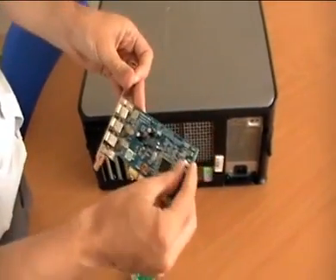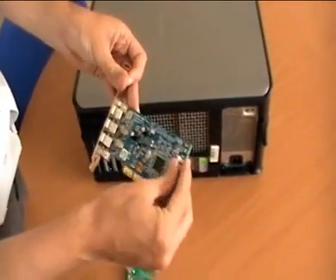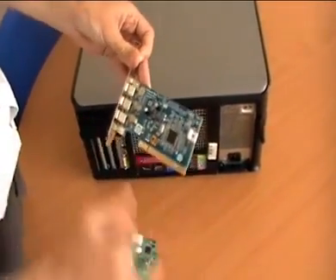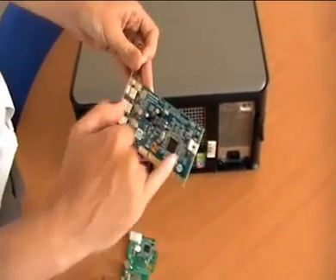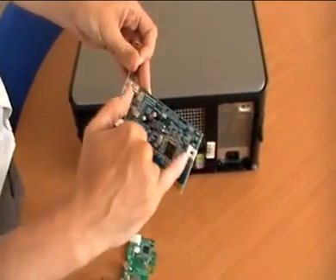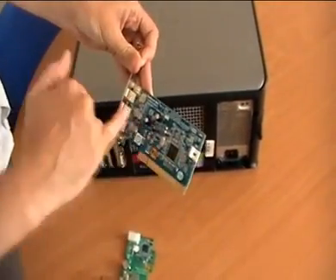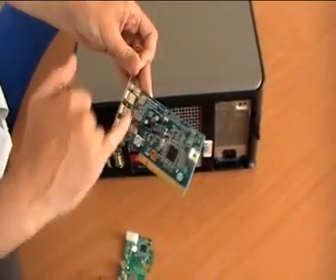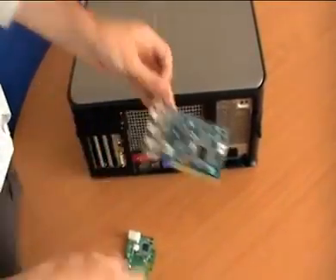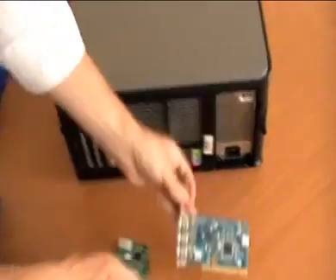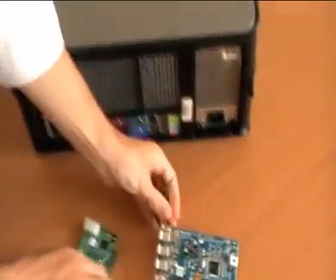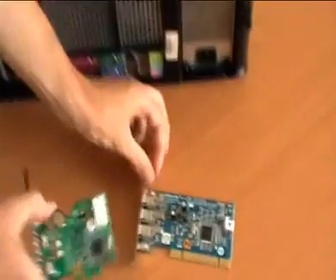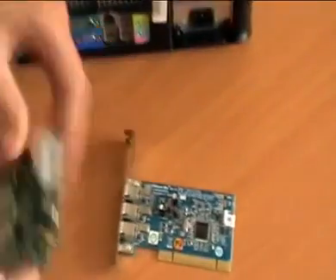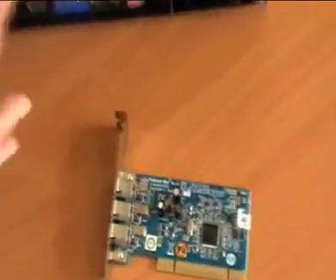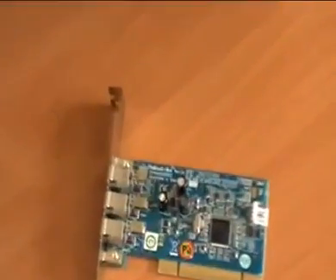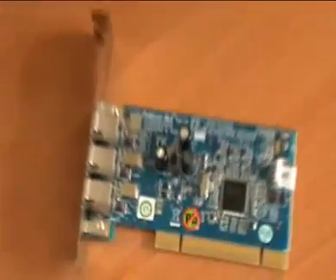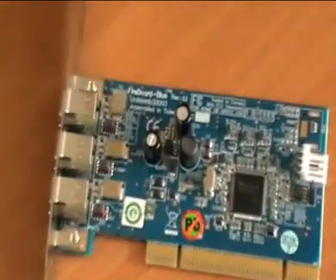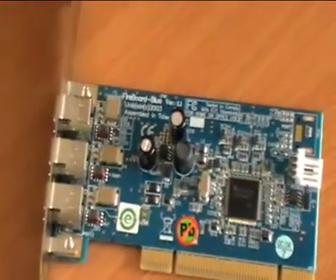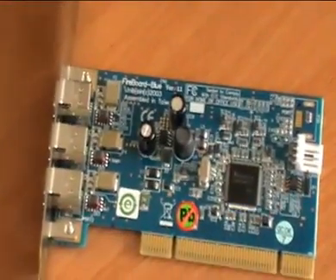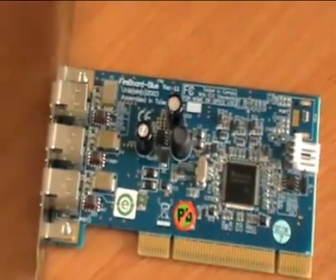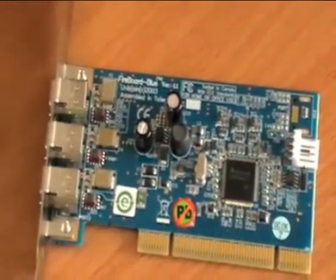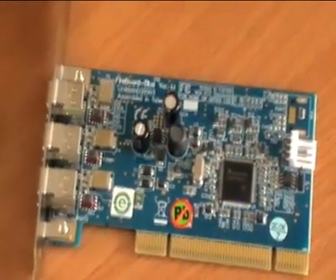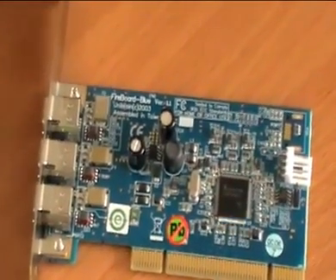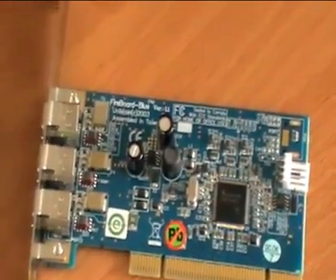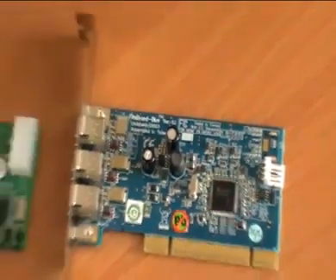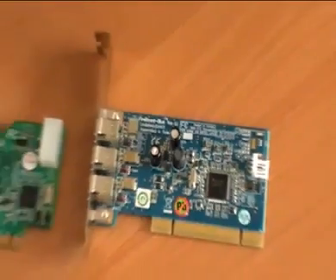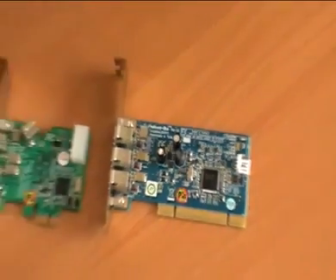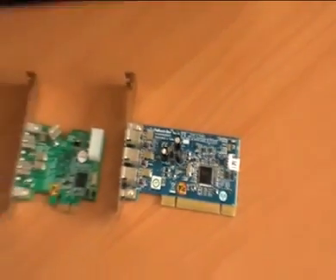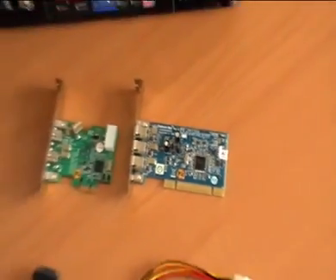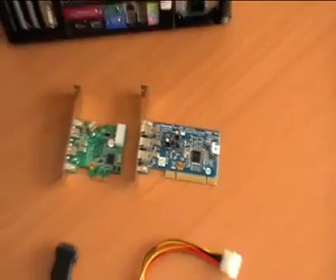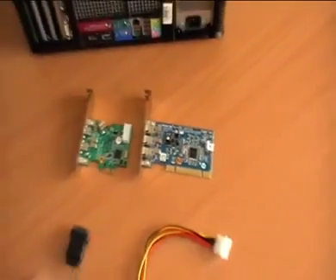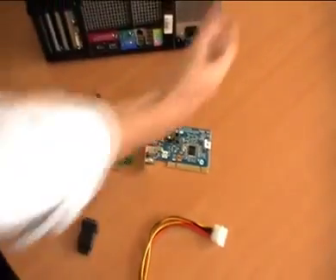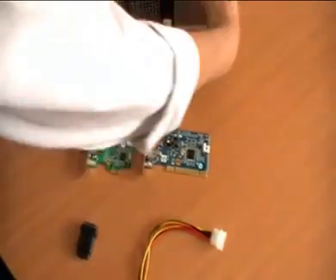Both of the cards have an onboard connector for additional power, so we need to make sure we connect them to the computer's power supply as well.